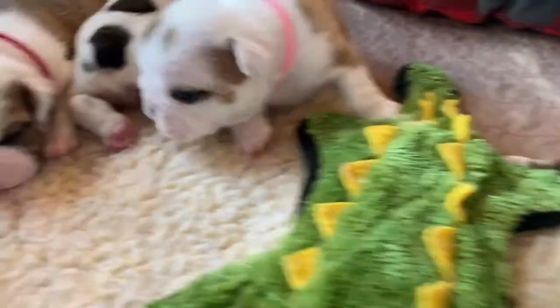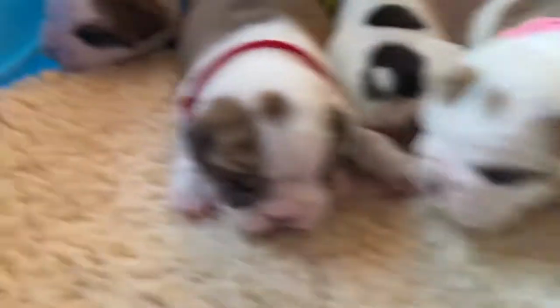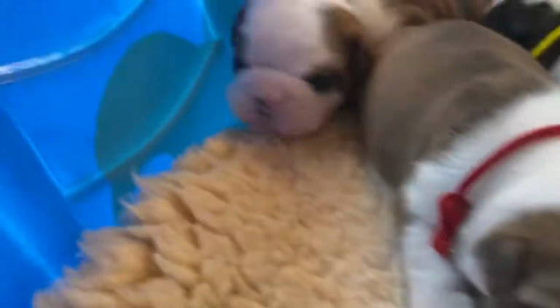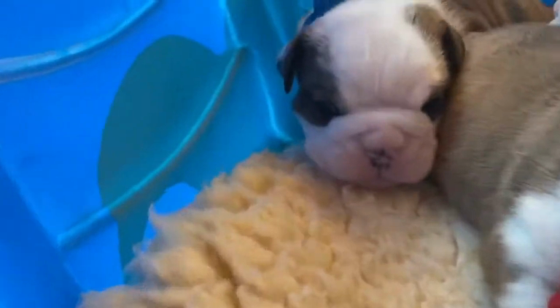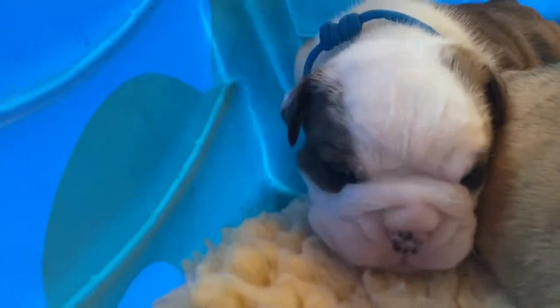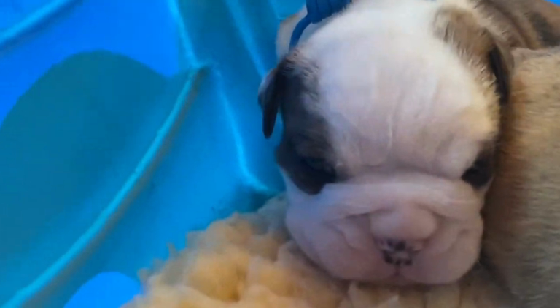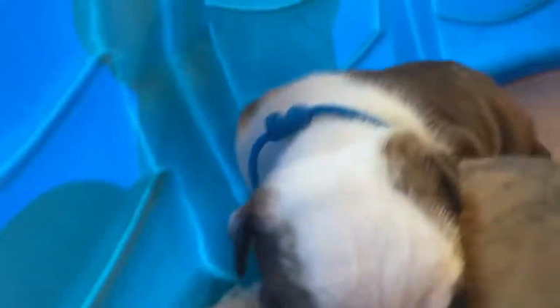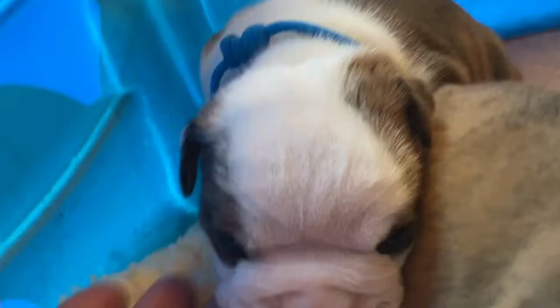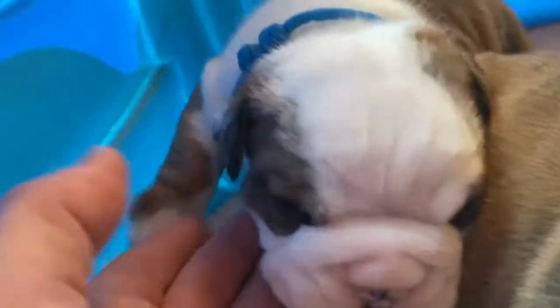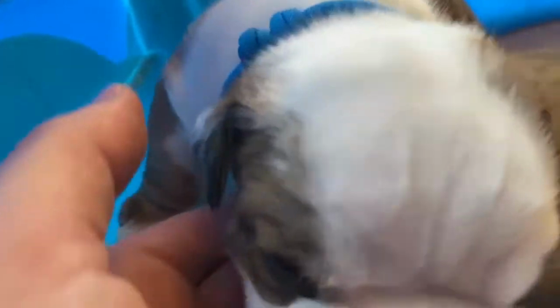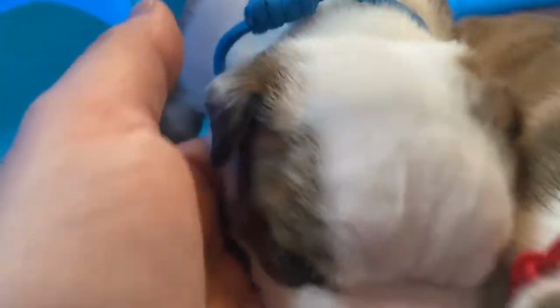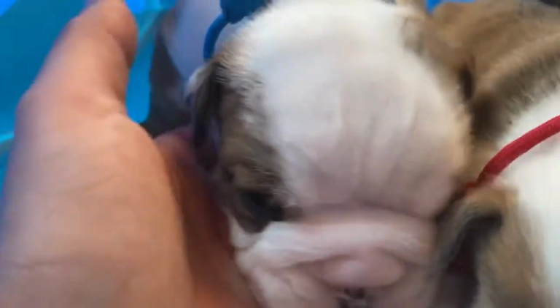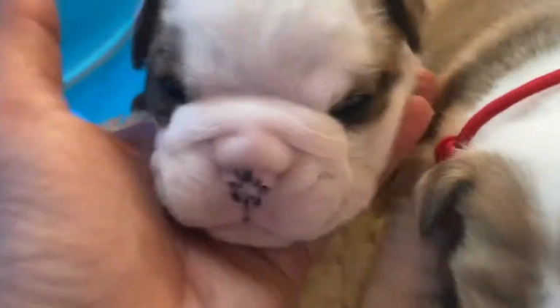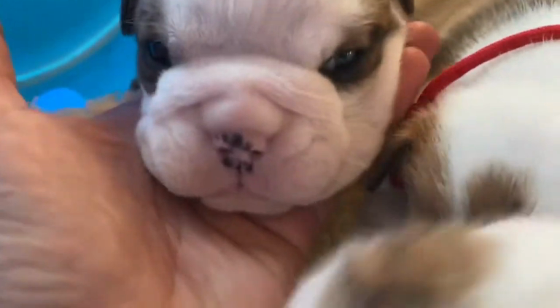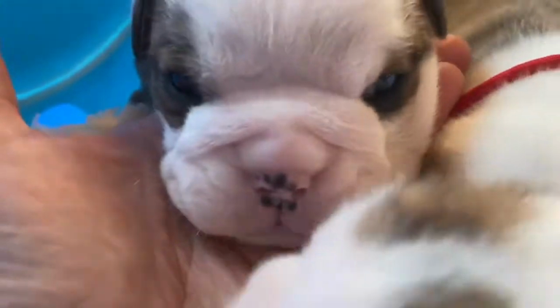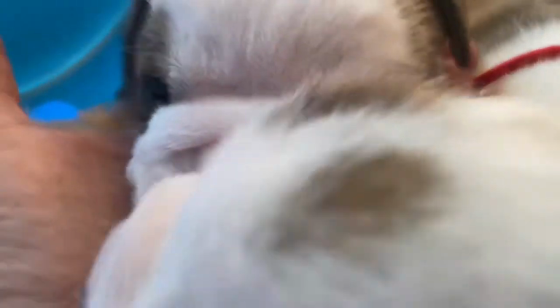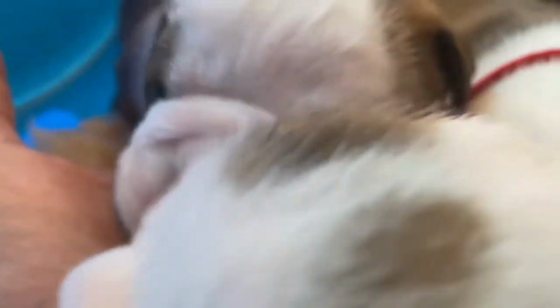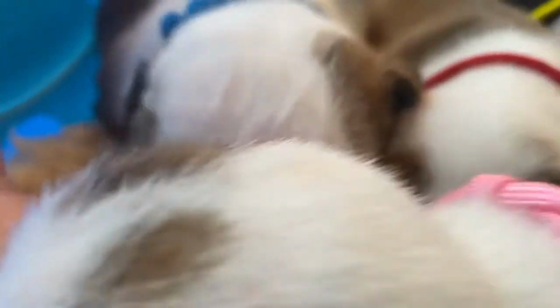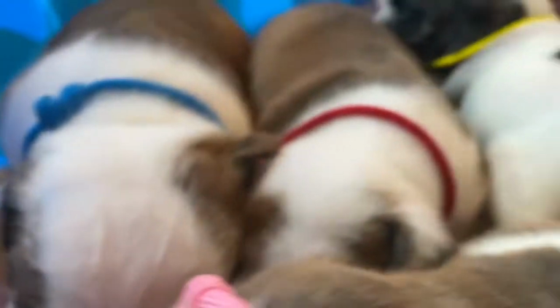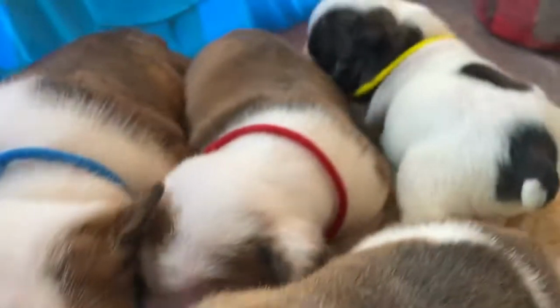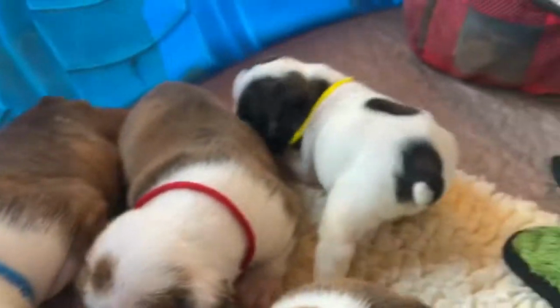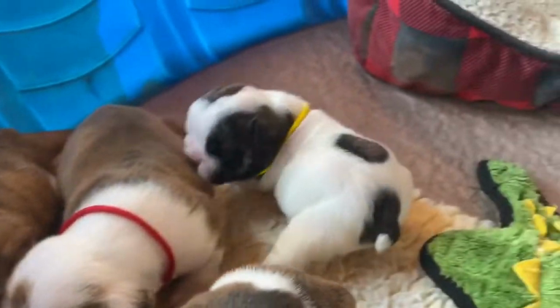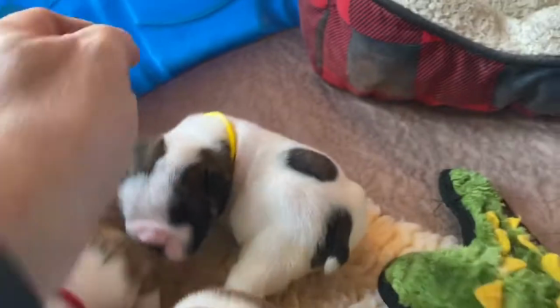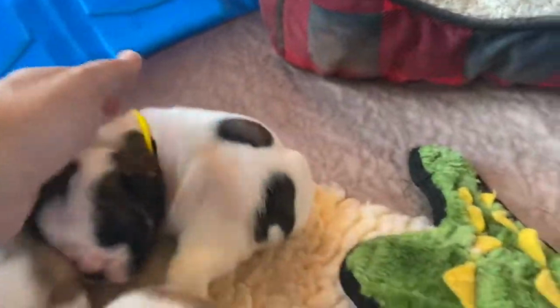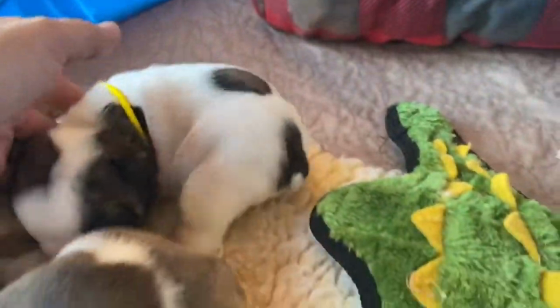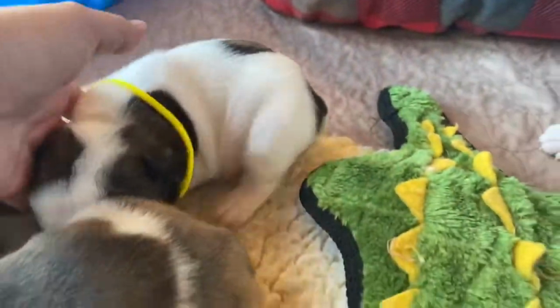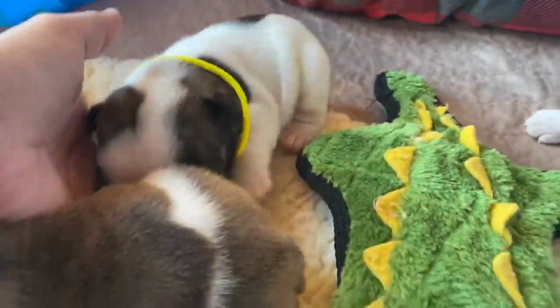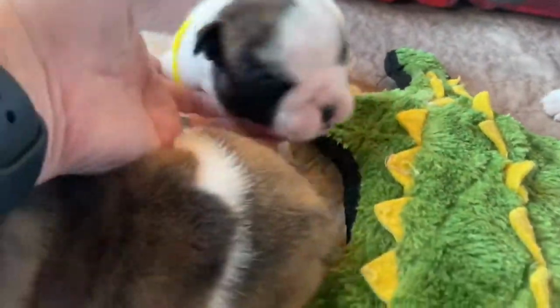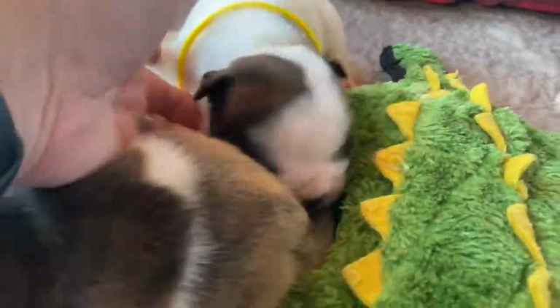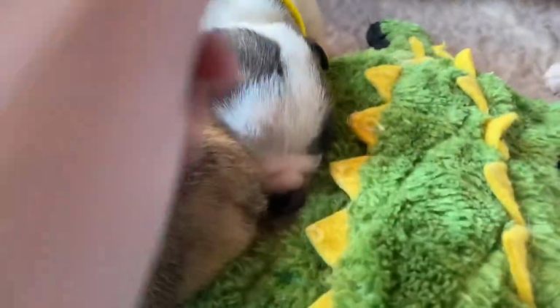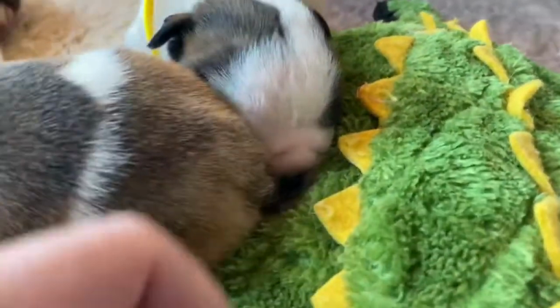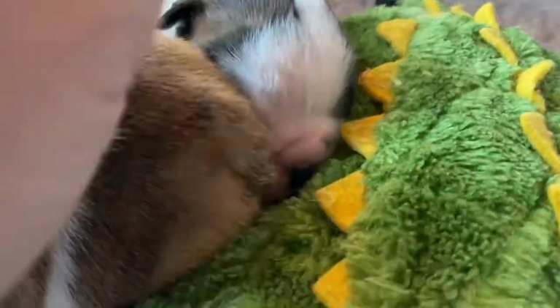And over here, we've got our Blue Boy. They're all trying to start to walk. And then we've got our little yellow boy here, our little guy.